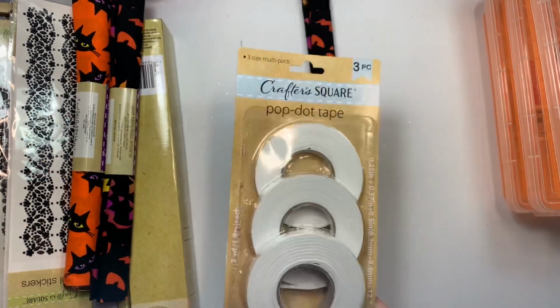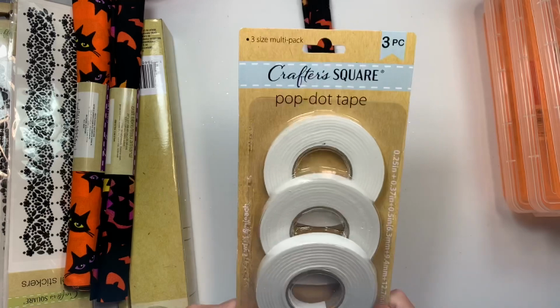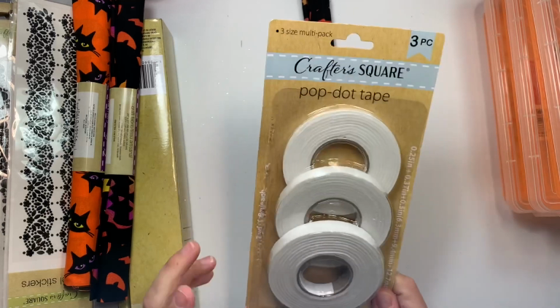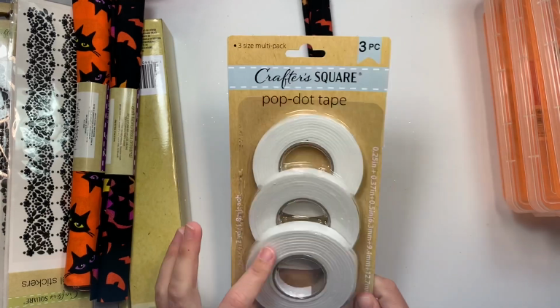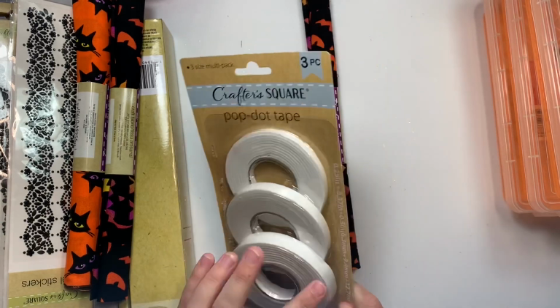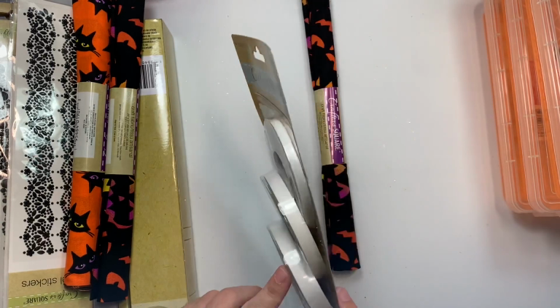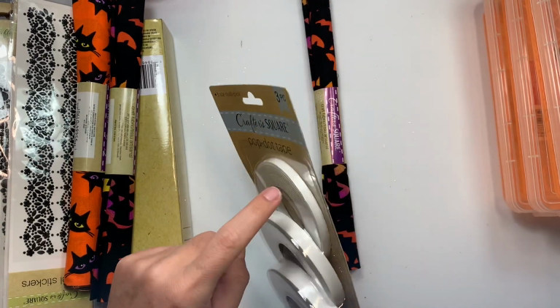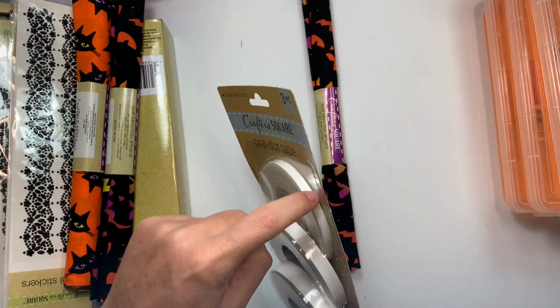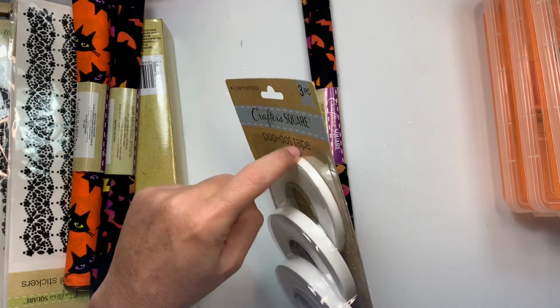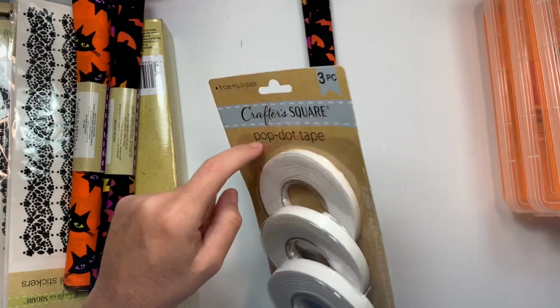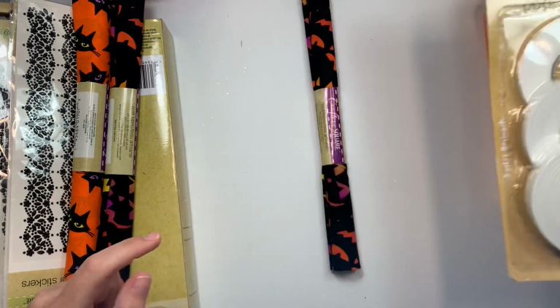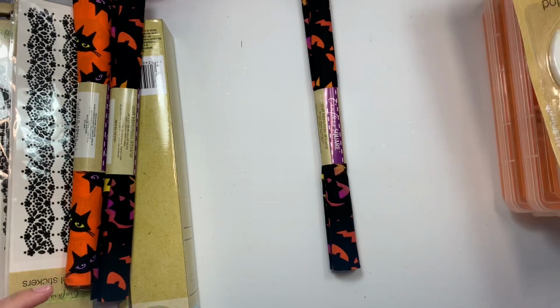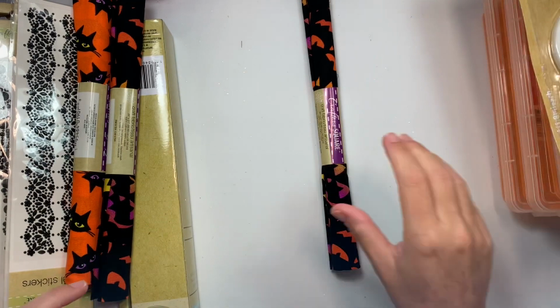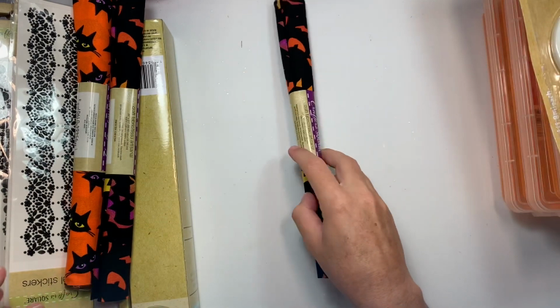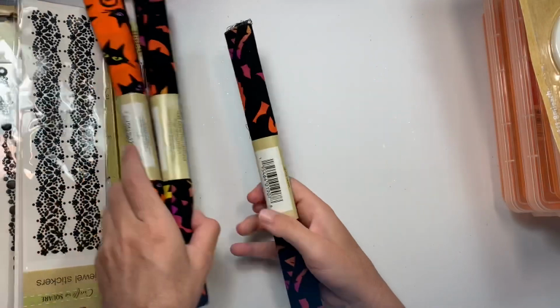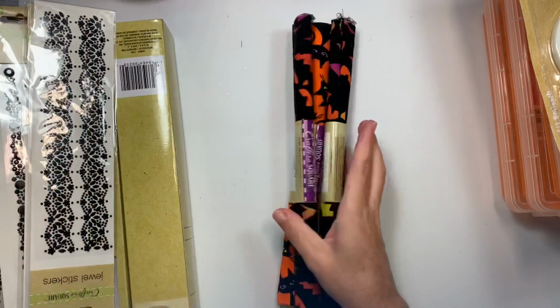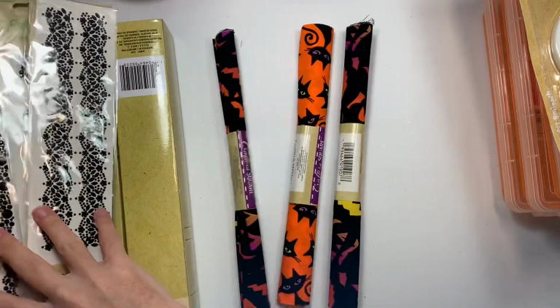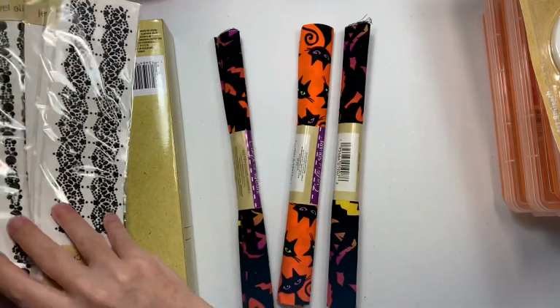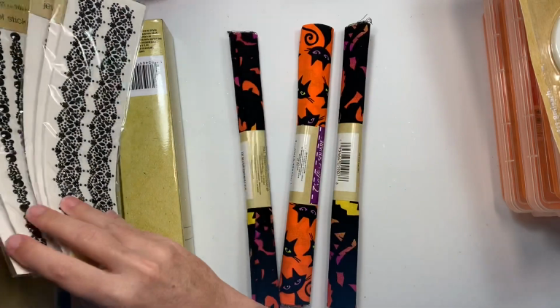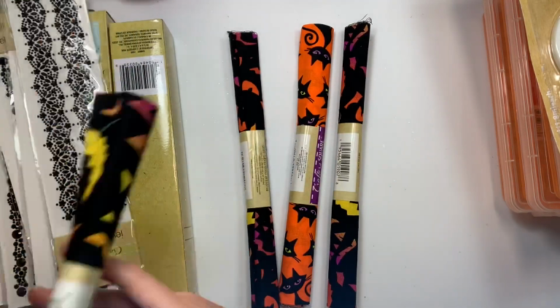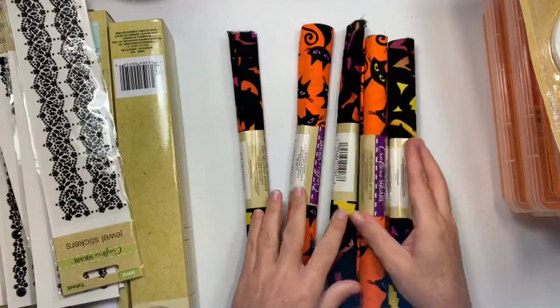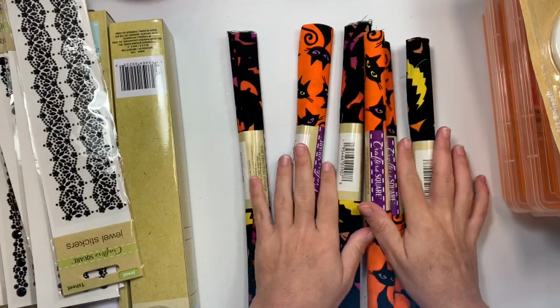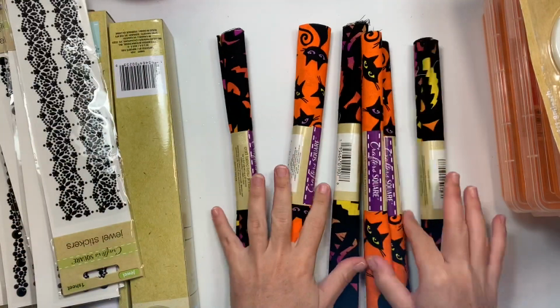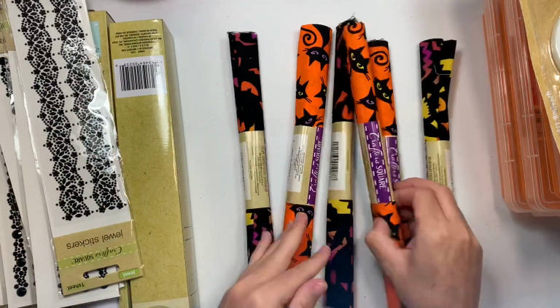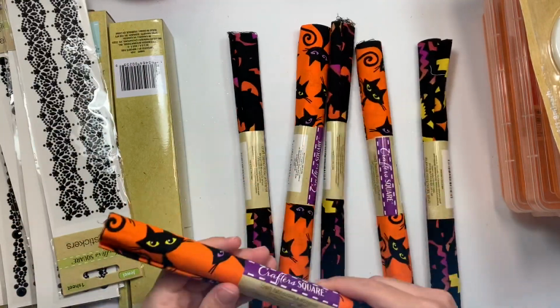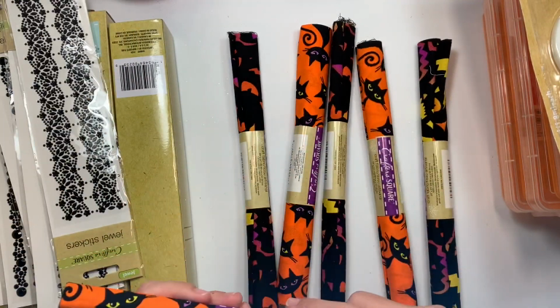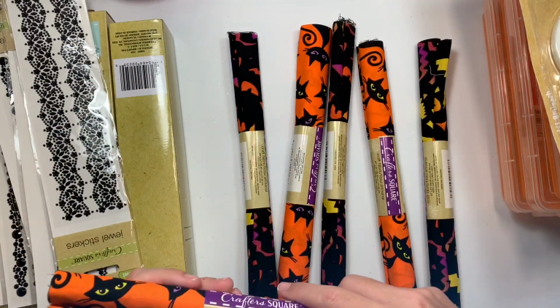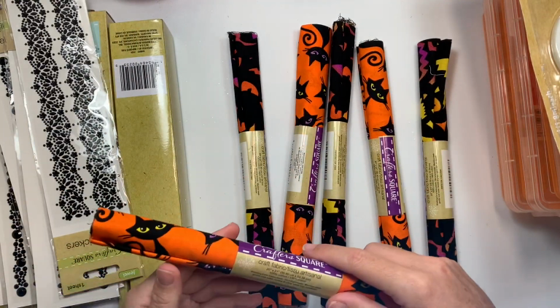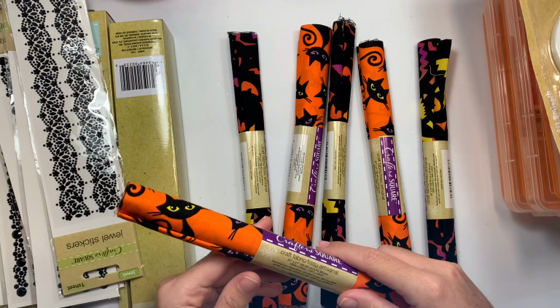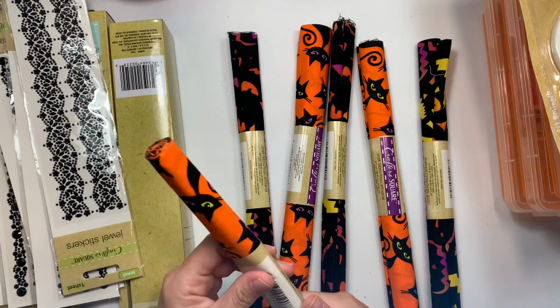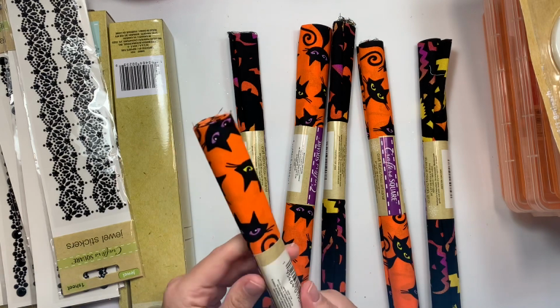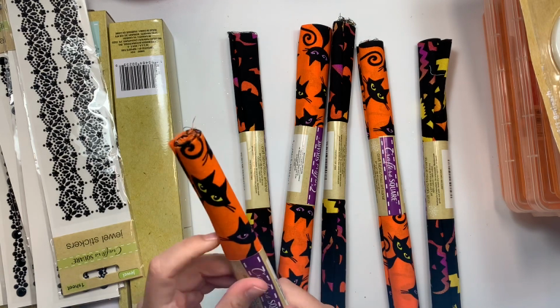I picked up some more of the pop dot tape. I love this because it comes with a super skinny one. And then these were new, which weren't there last week — they're 20 by 21.